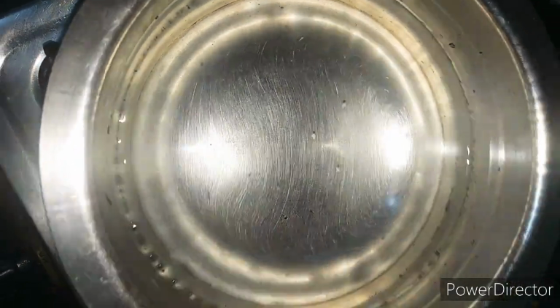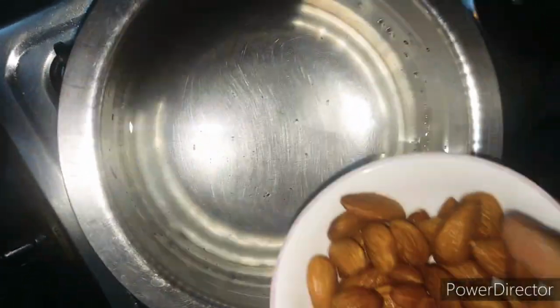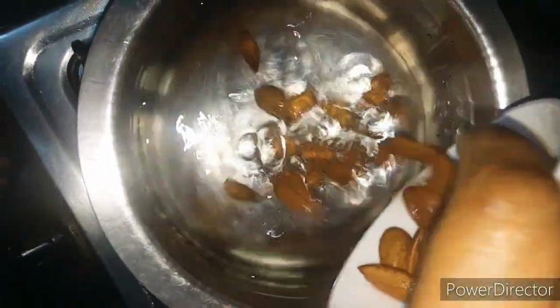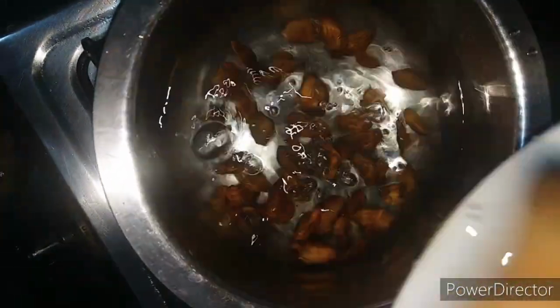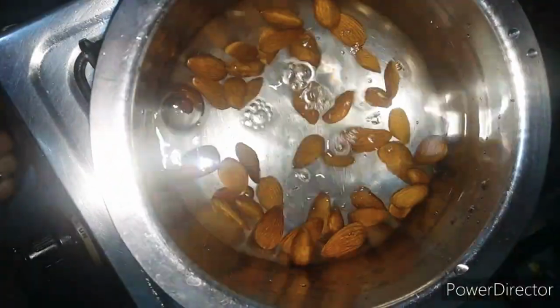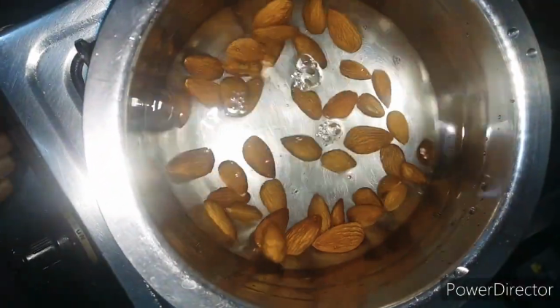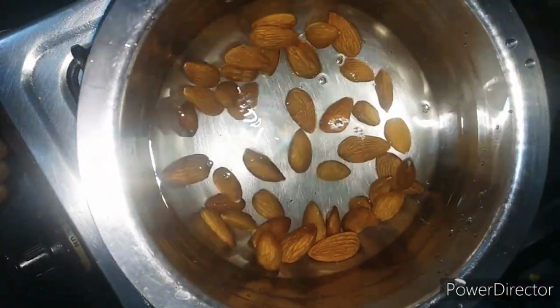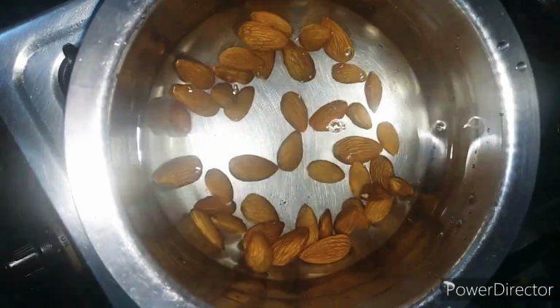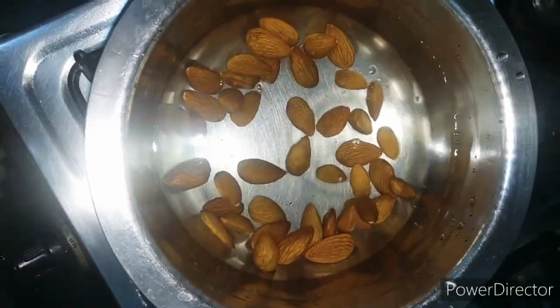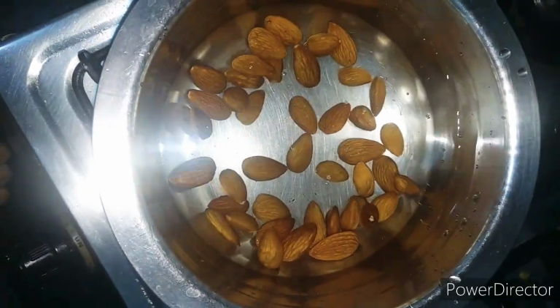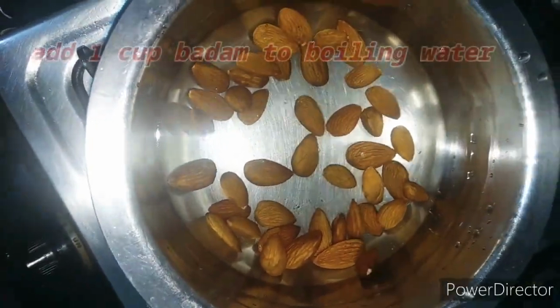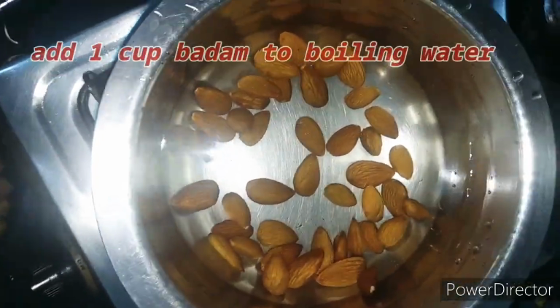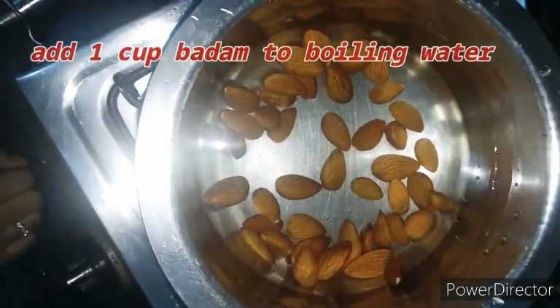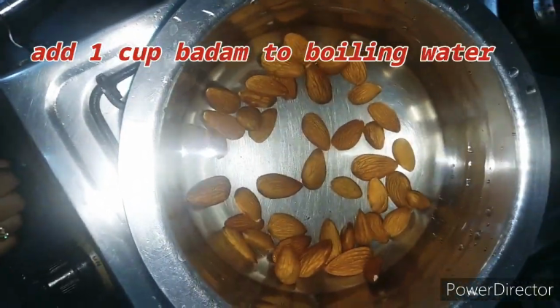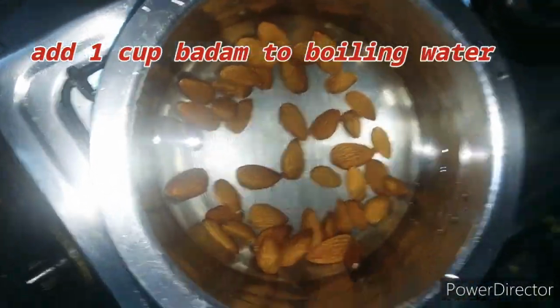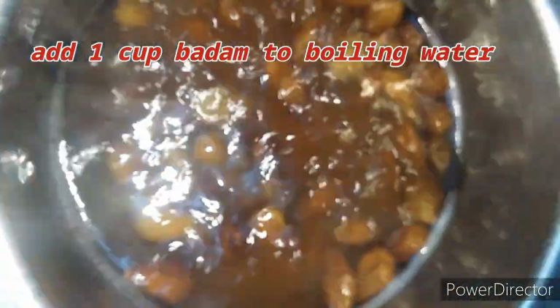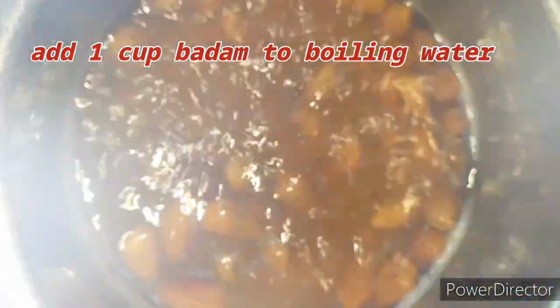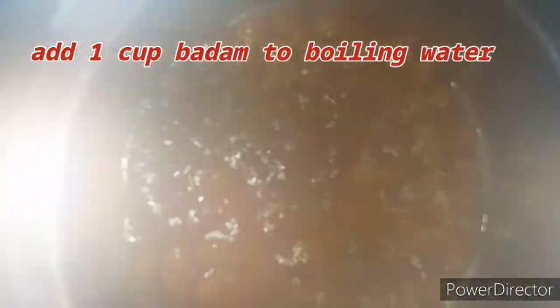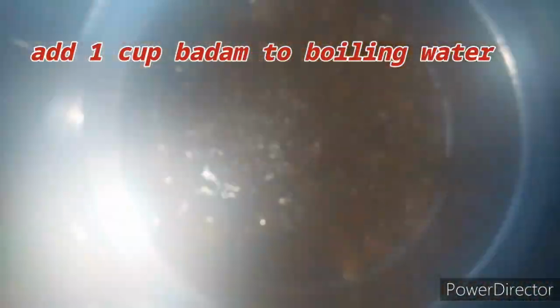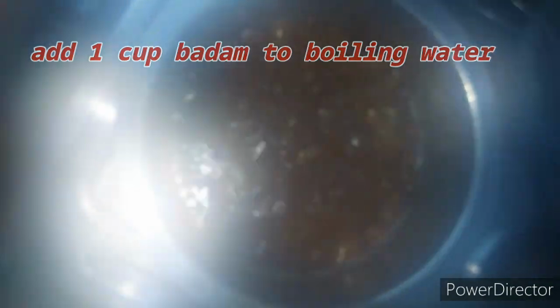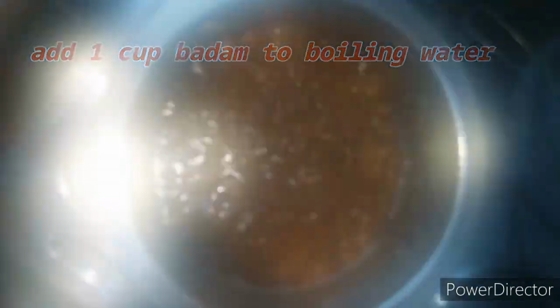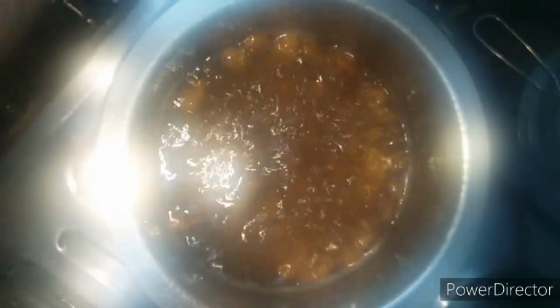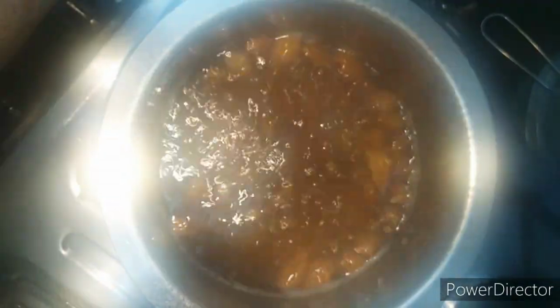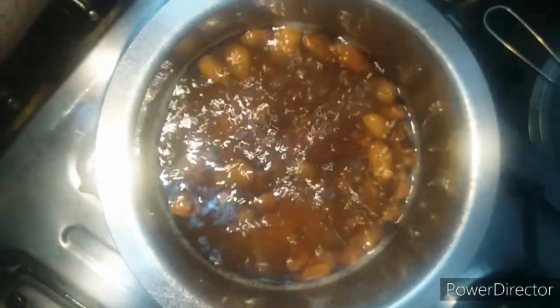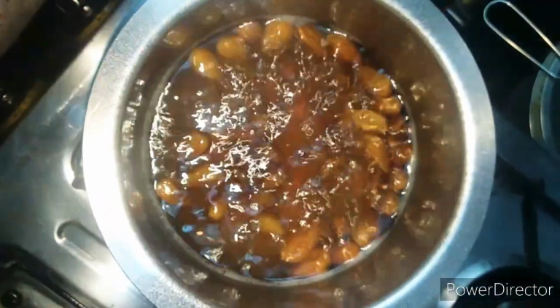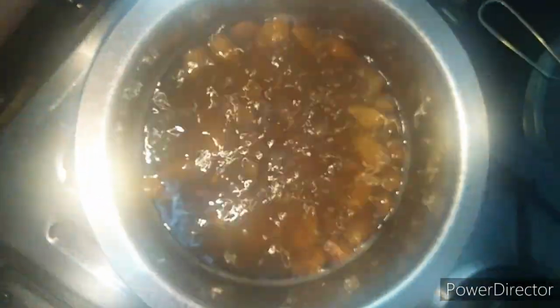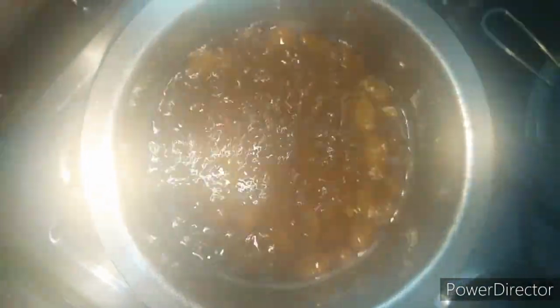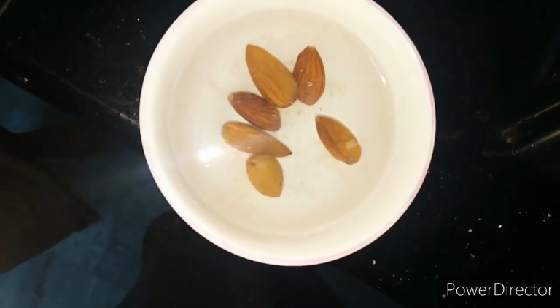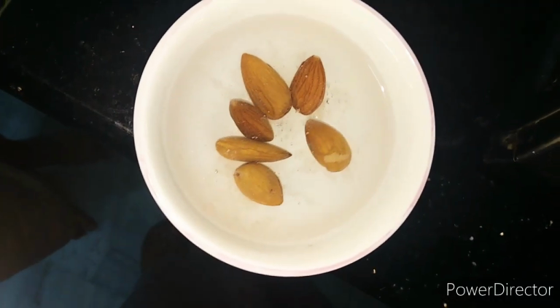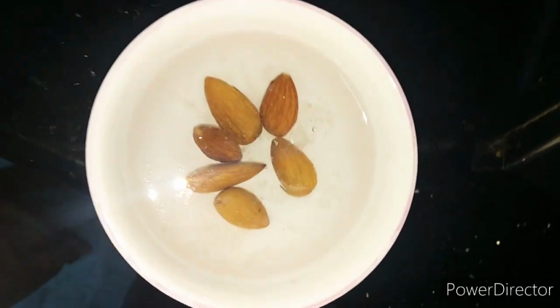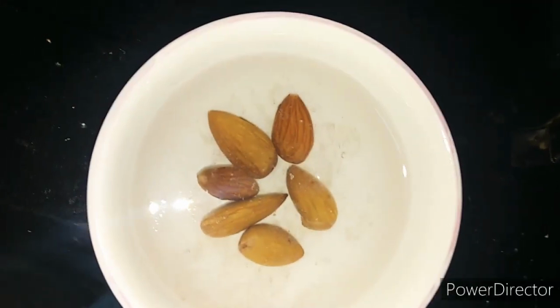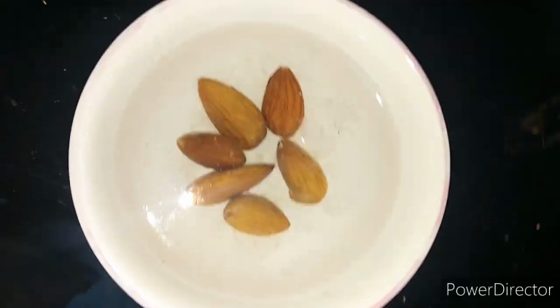Take one cup almonds and boil them in one liter of water for about 20 minutes till the water is evaporated a little. Now take out the badam from the bowl and put them in cold water.